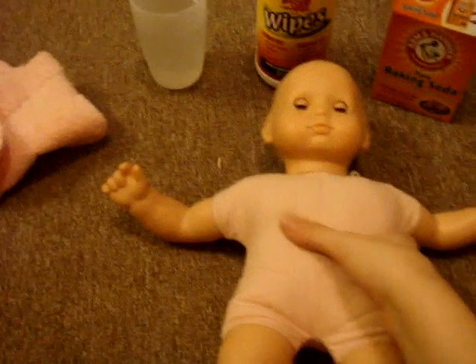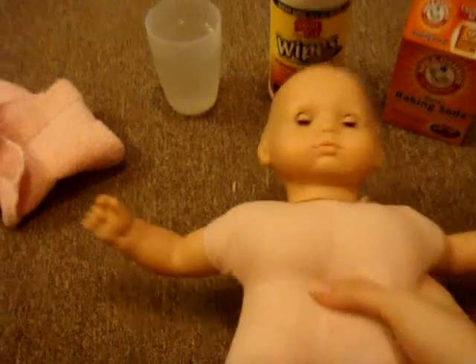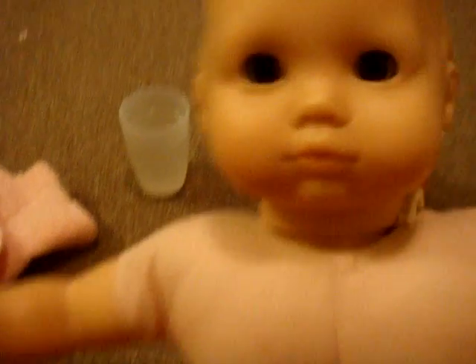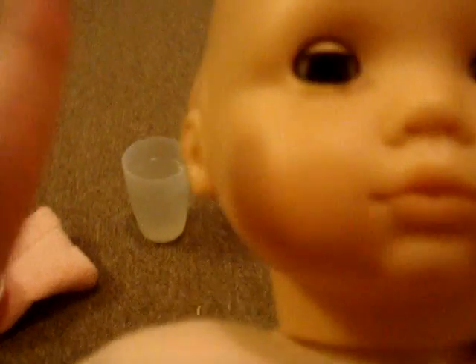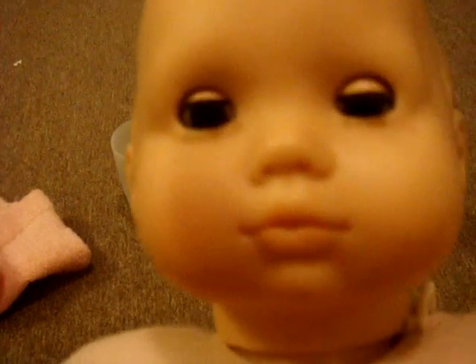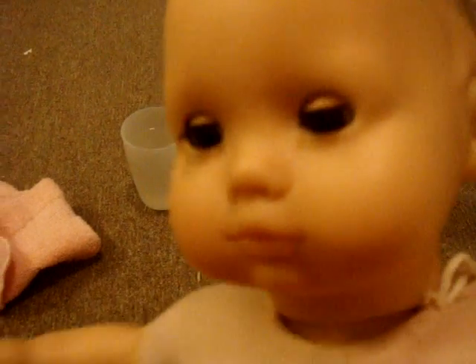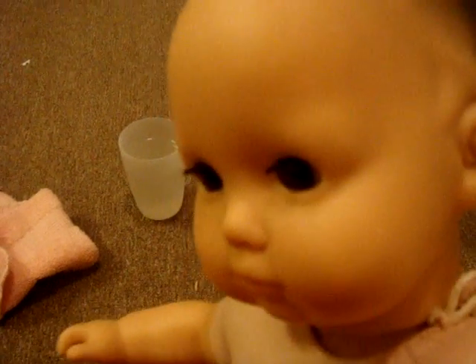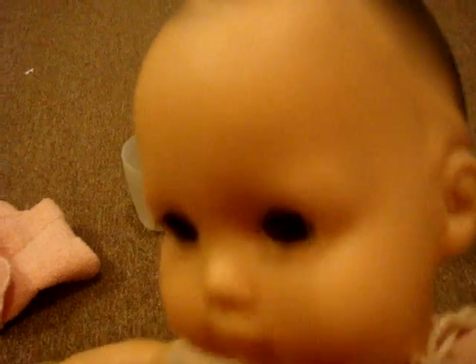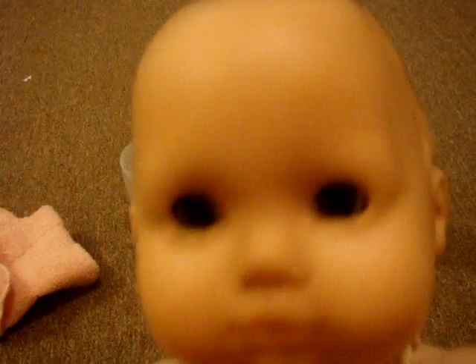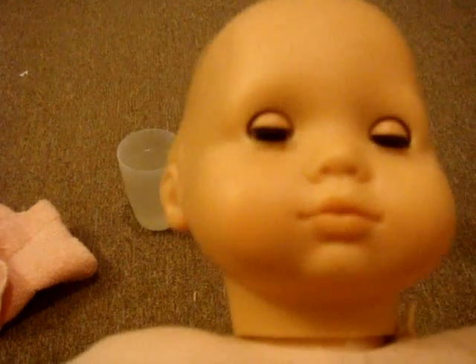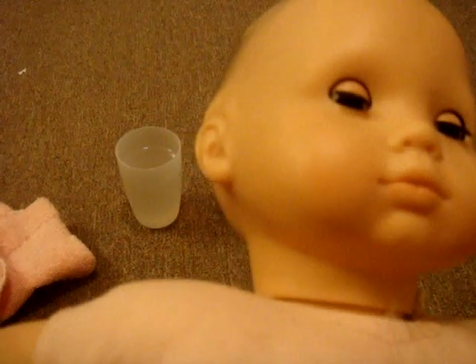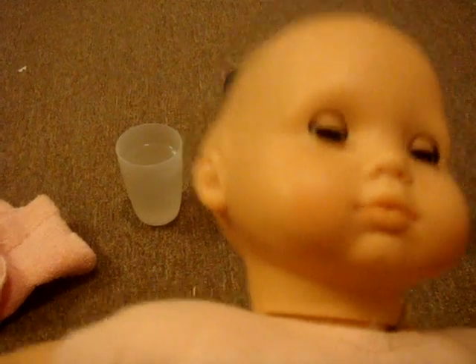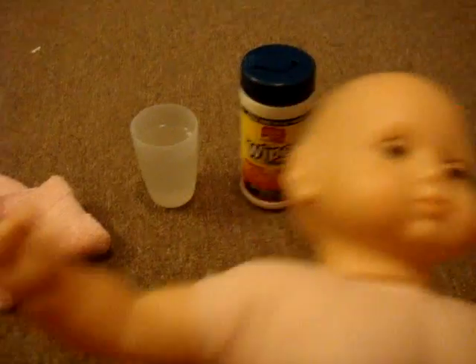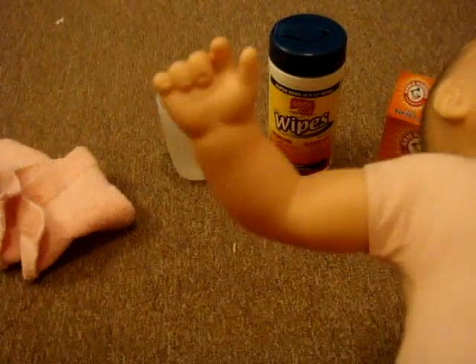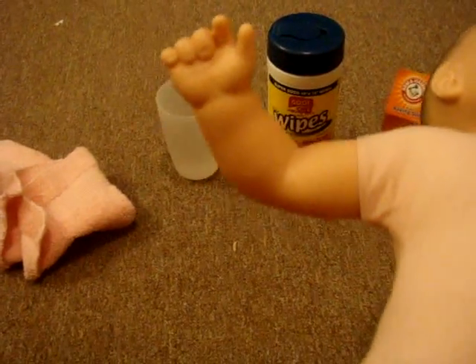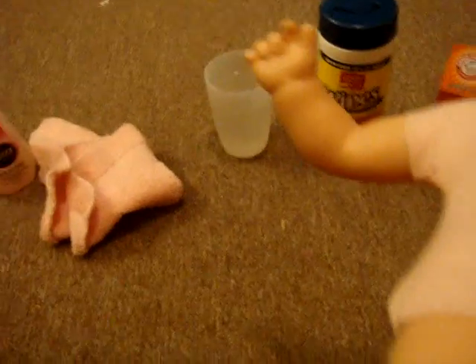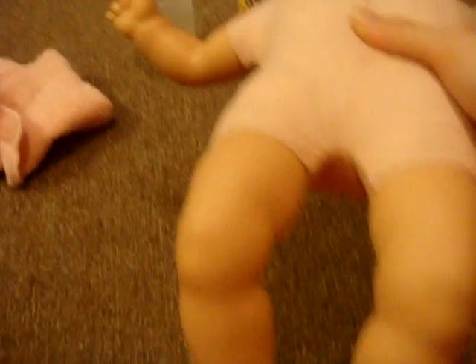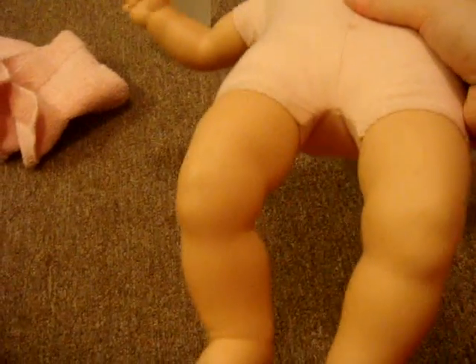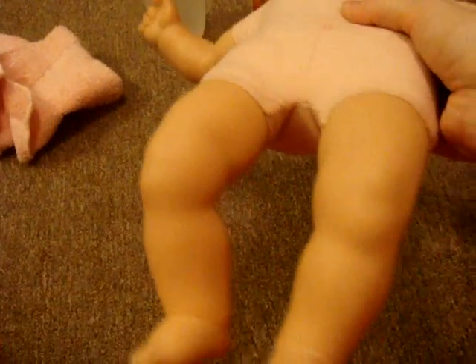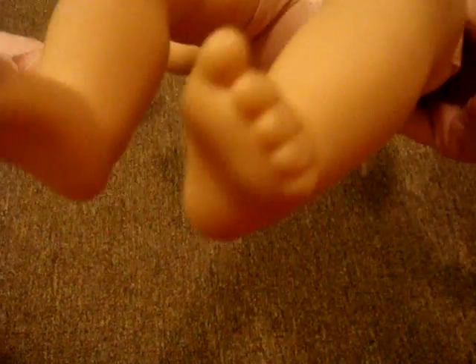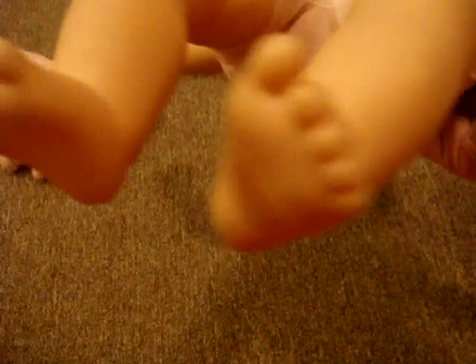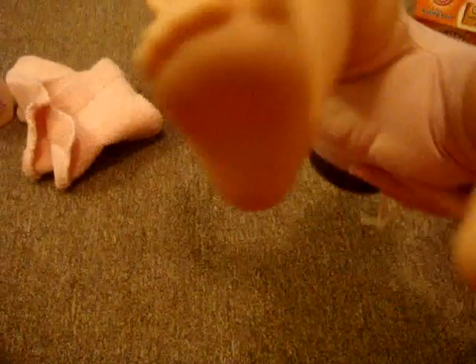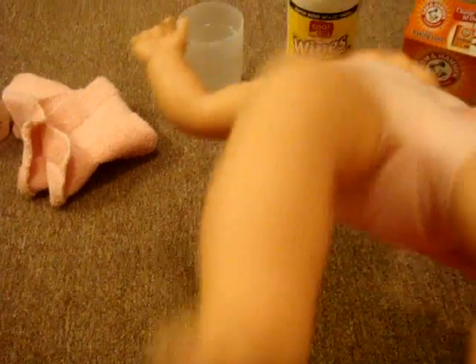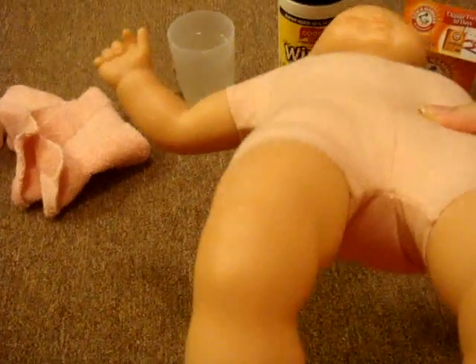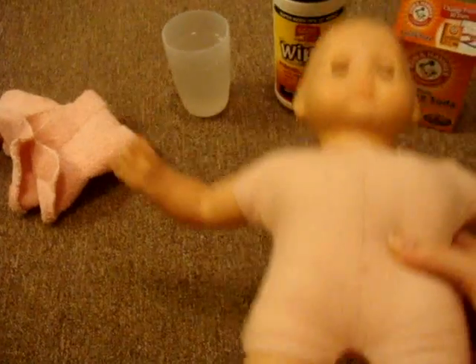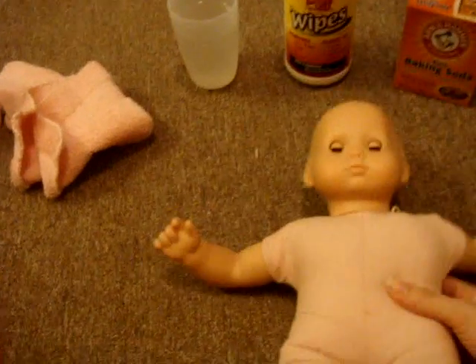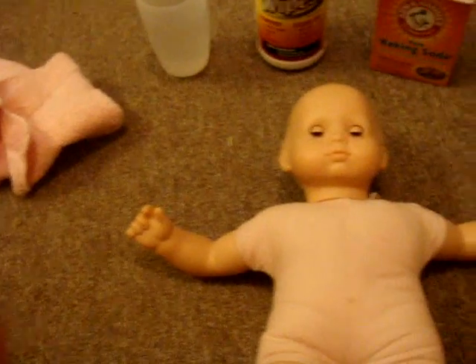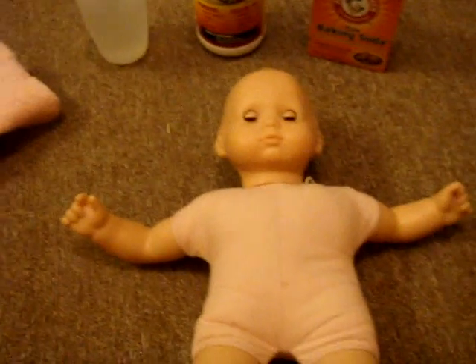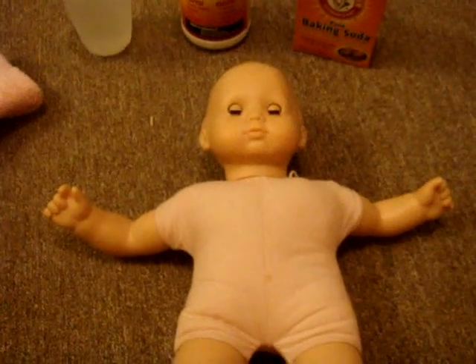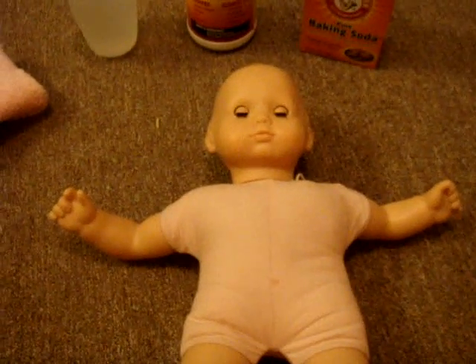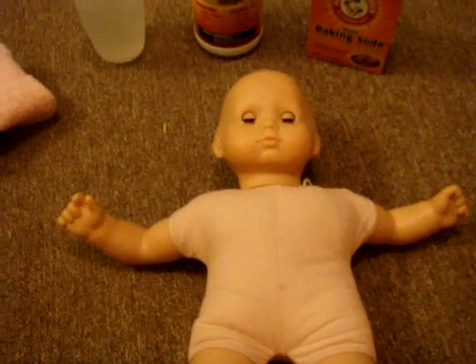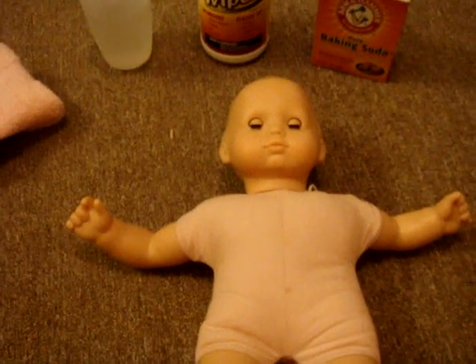I will show you guys how she turns out after I do it. I'm not going to make a video of me actually cleaning her, because you guys have seen me clean other dolls before. She's pretty dirty, so I'll show you what she looks like when she's done.